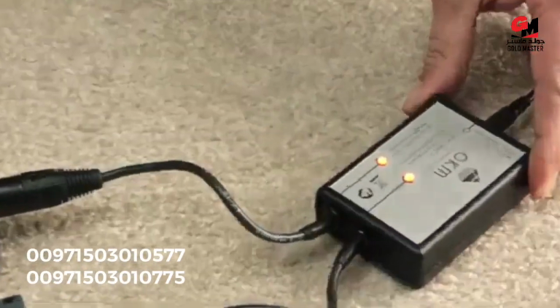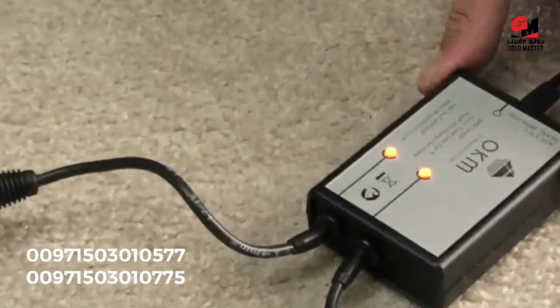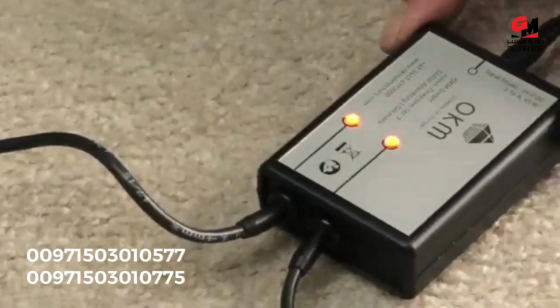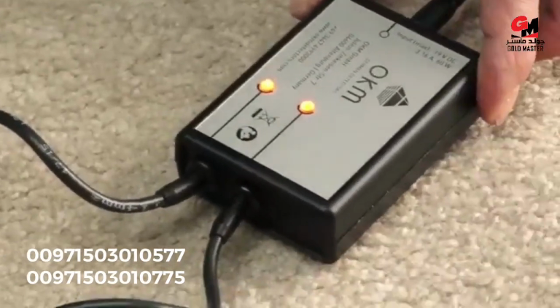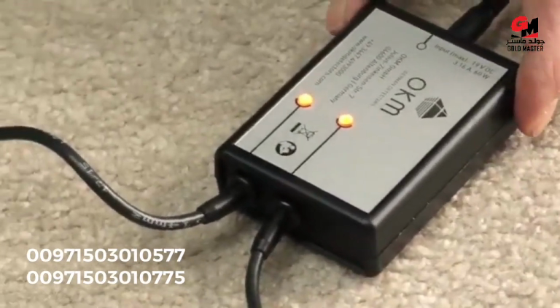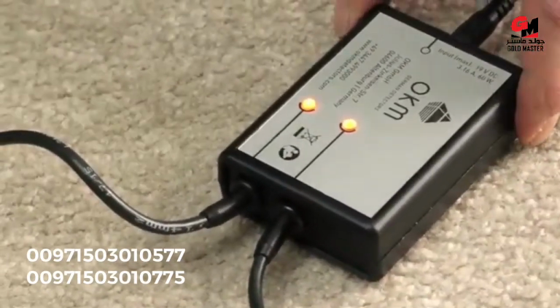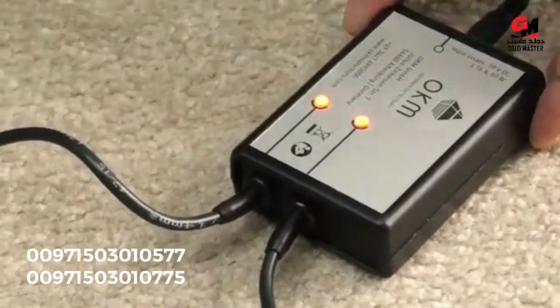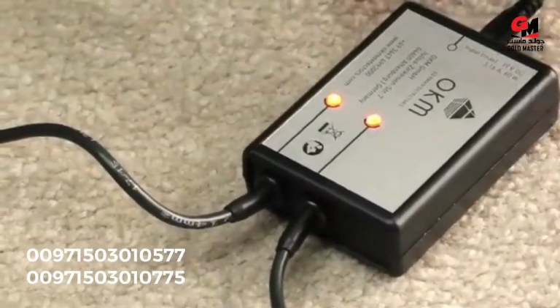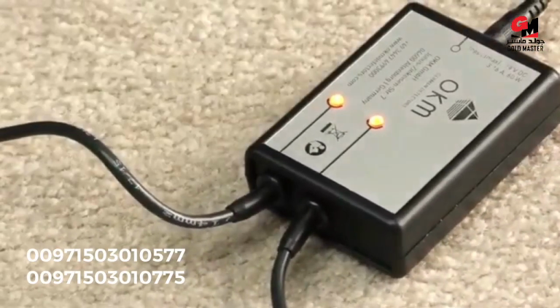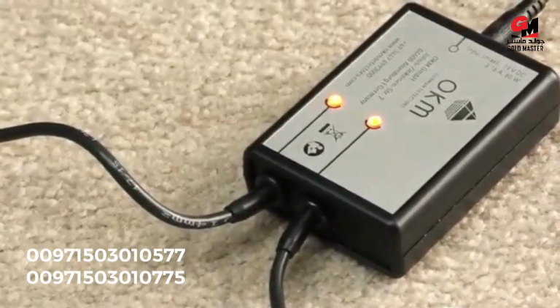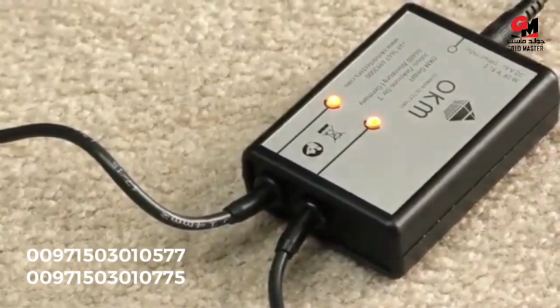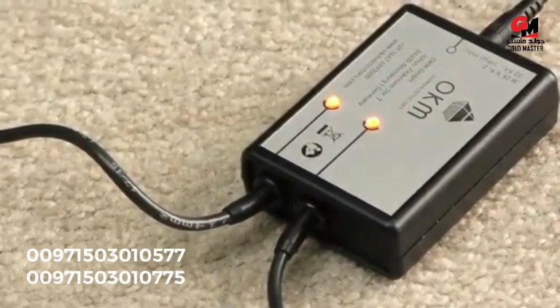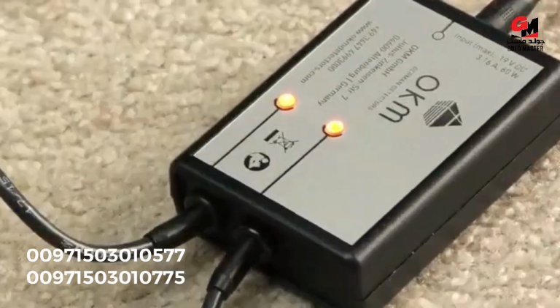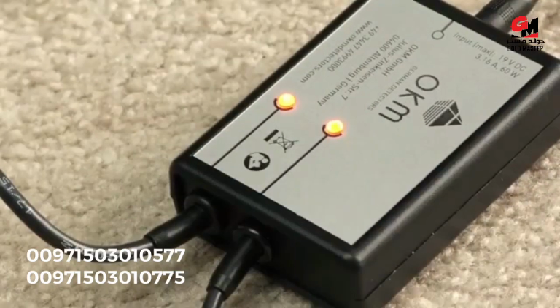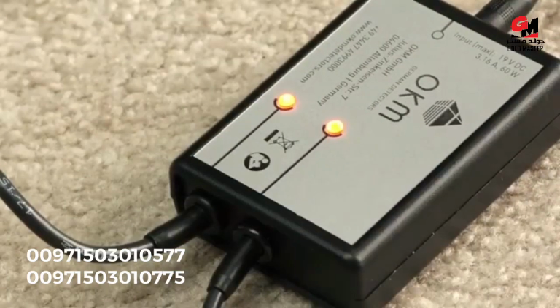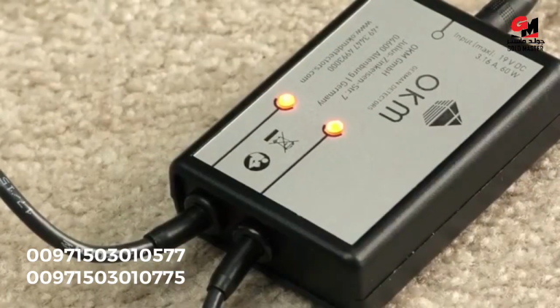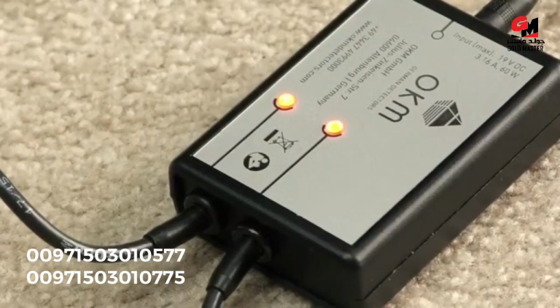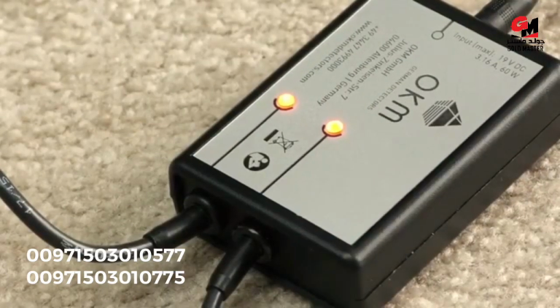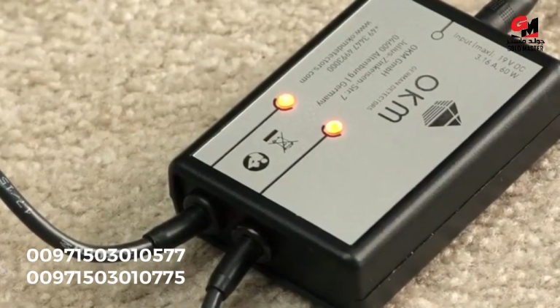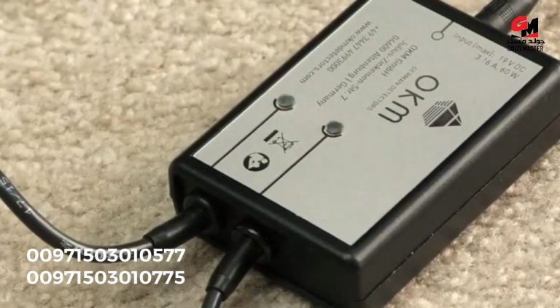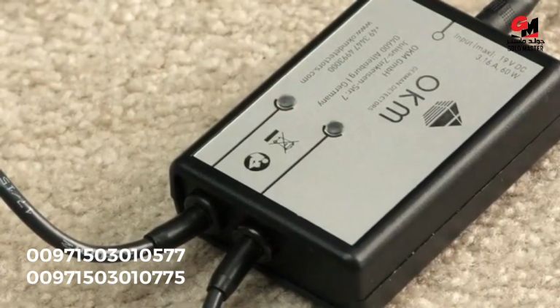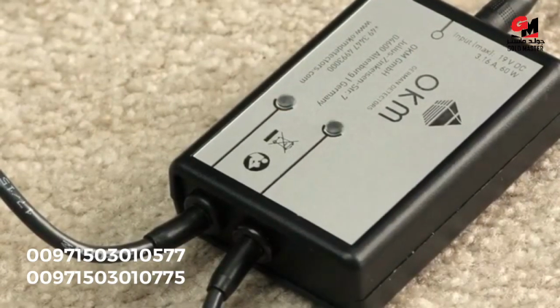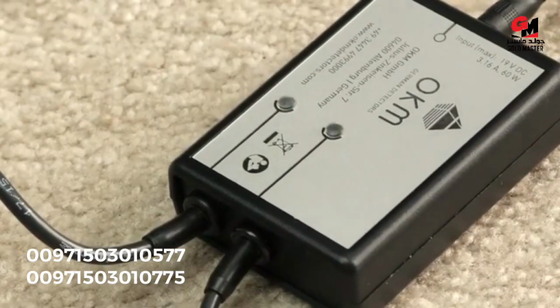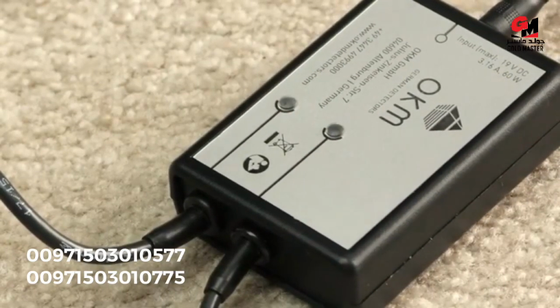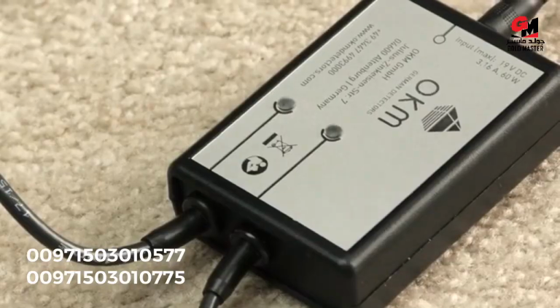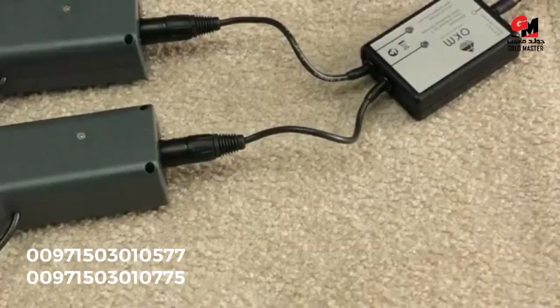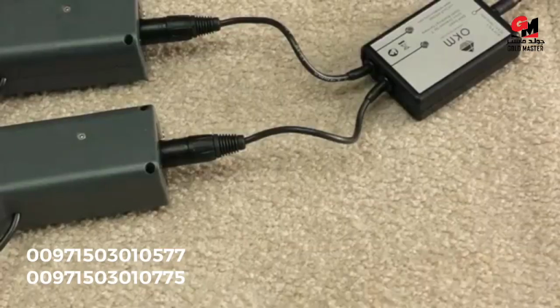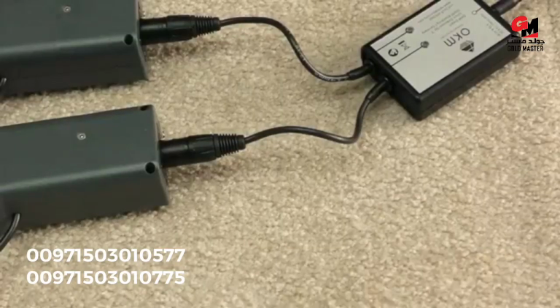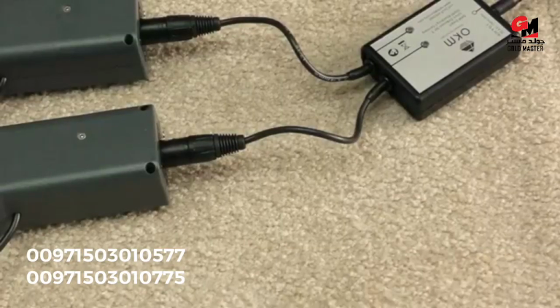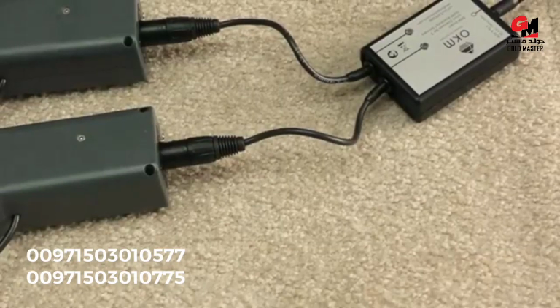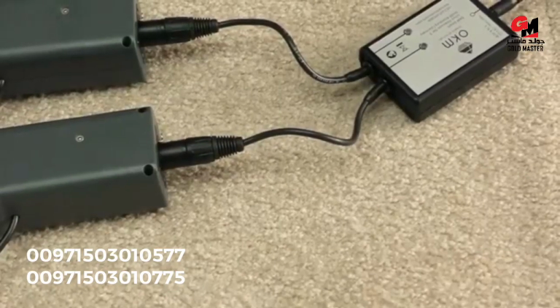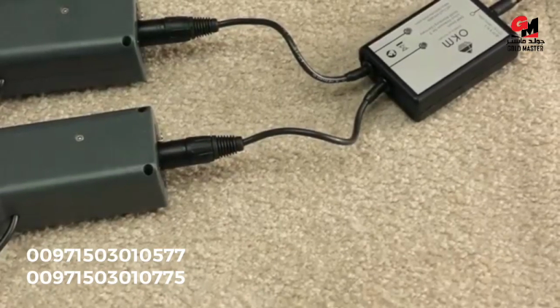So now it's charging. Simply wait till the lights go off — then you know your battery is fully charged and you can use your OKAM GPR again in the field.